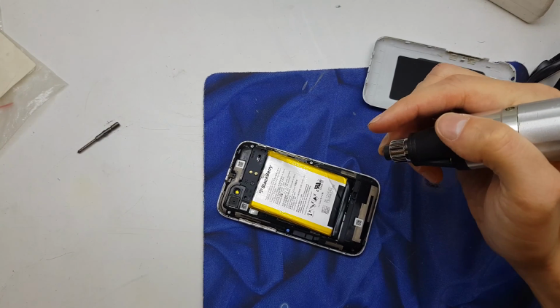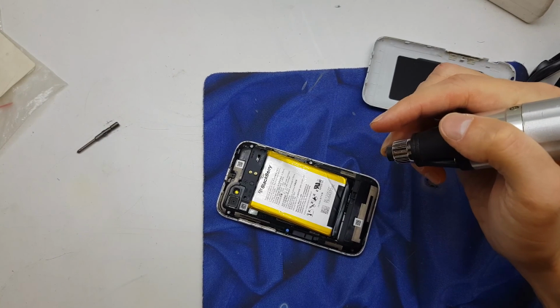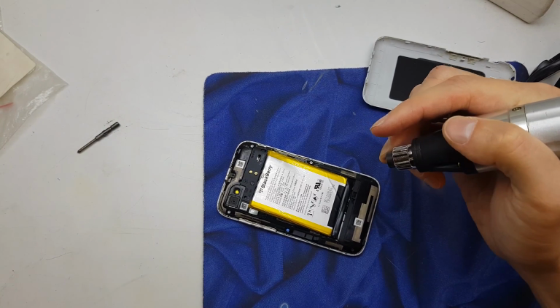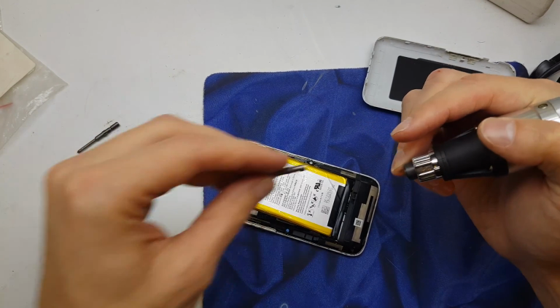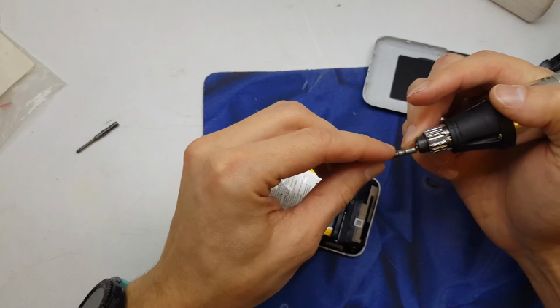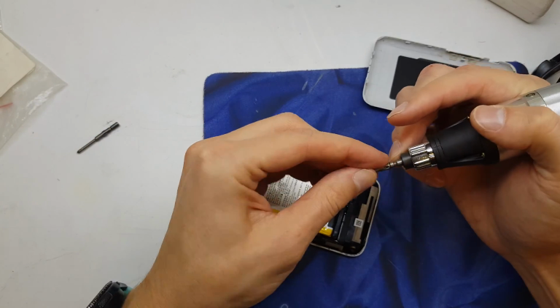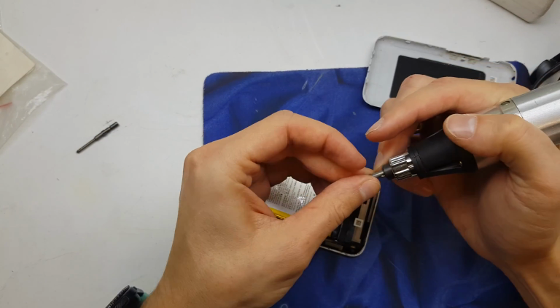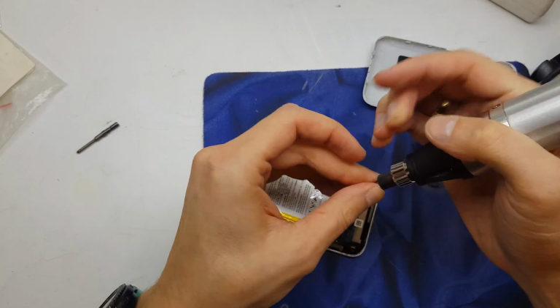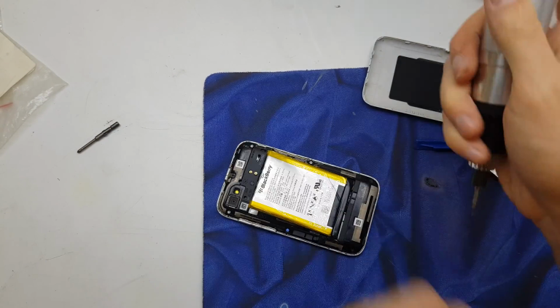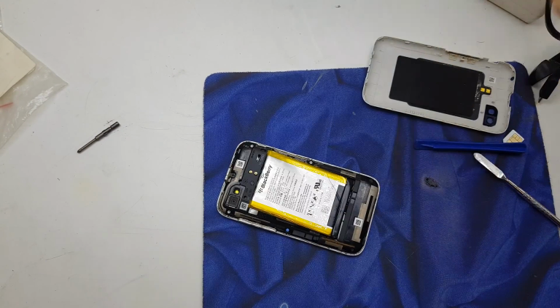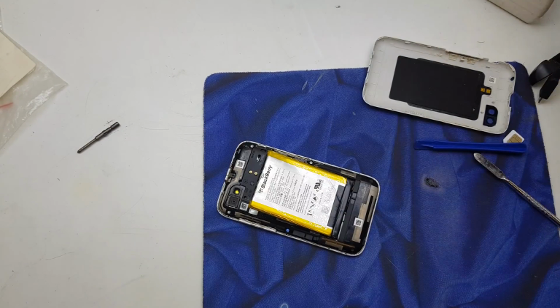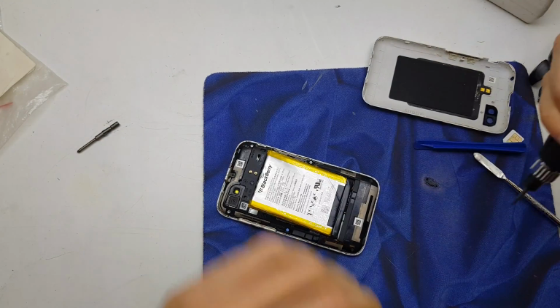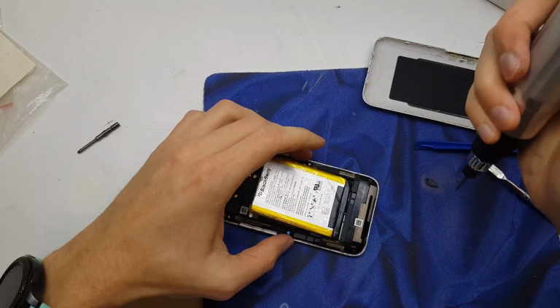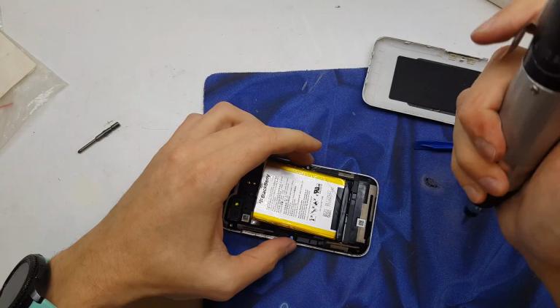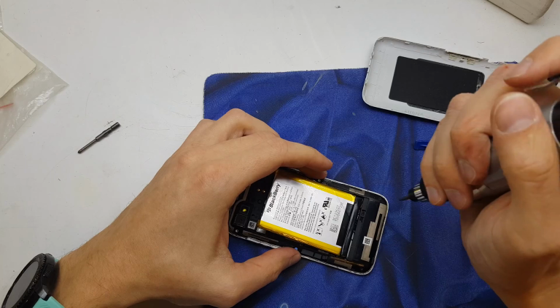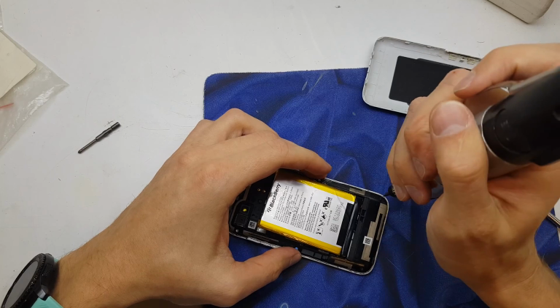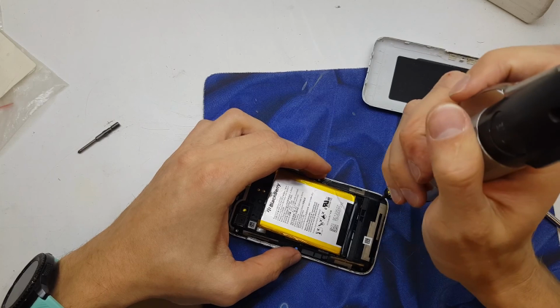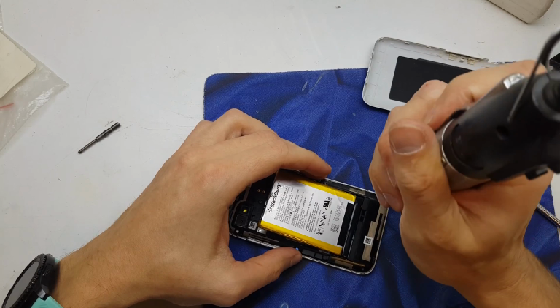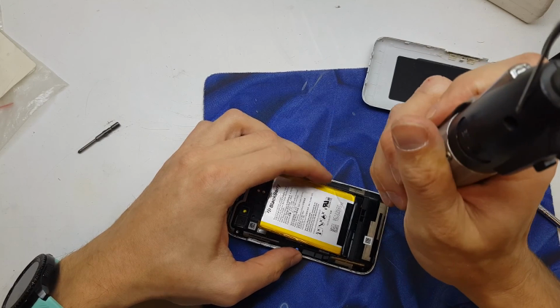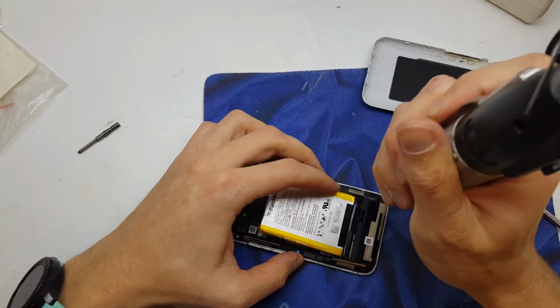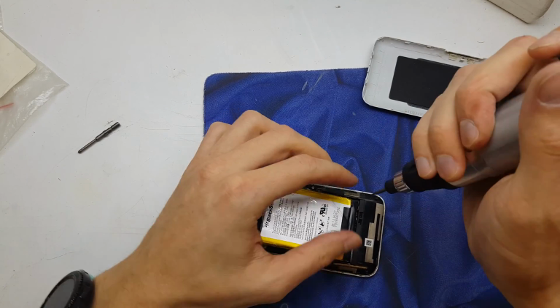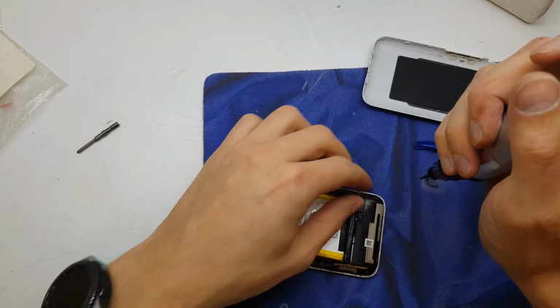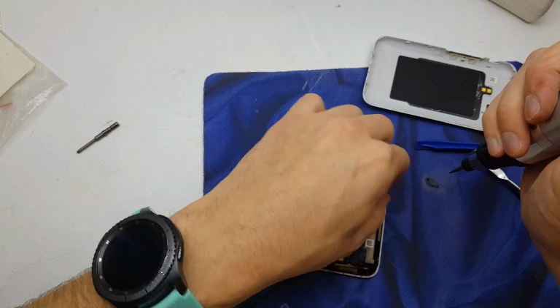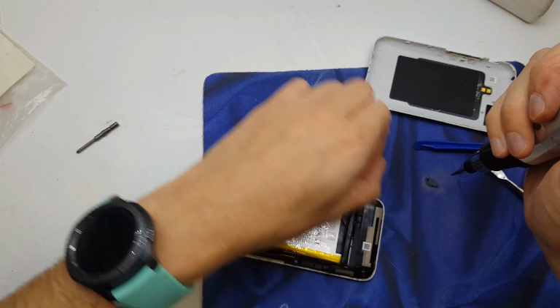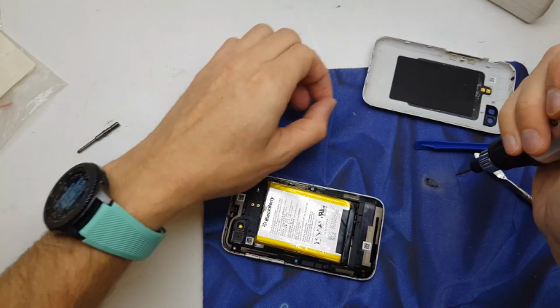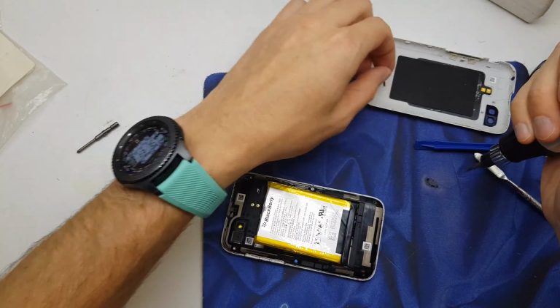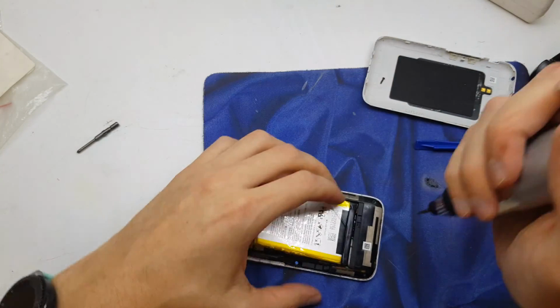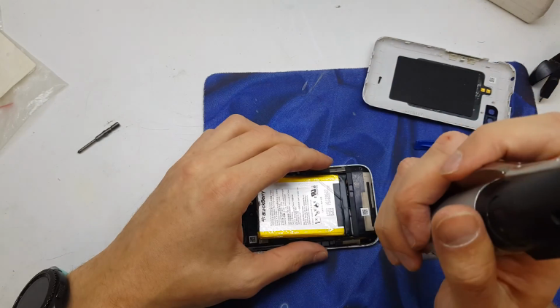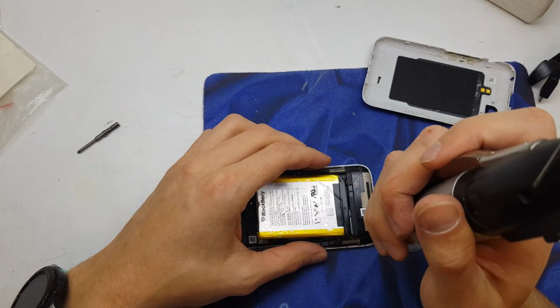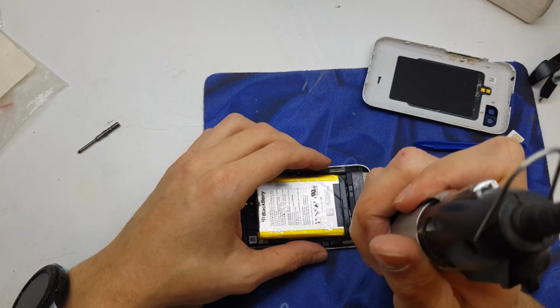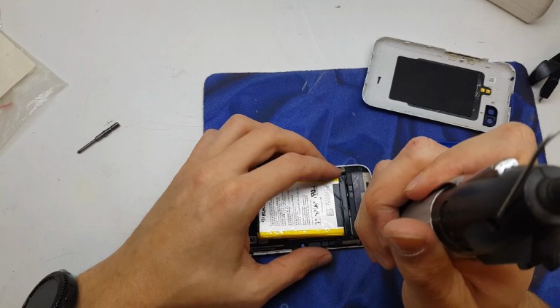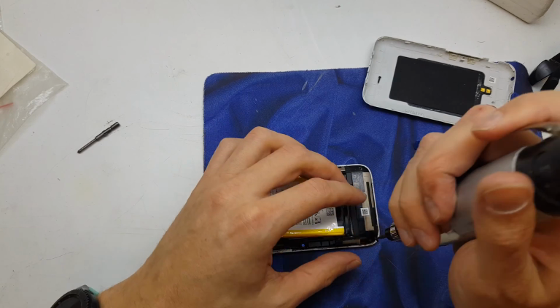Now we need to unscrew a few screws on the back to remove the frame.